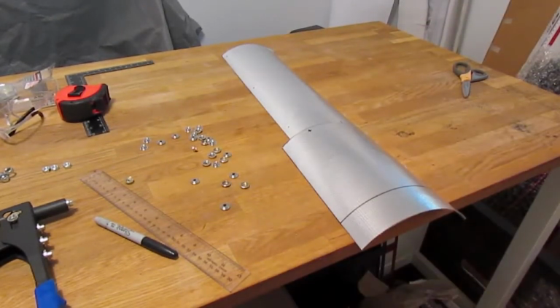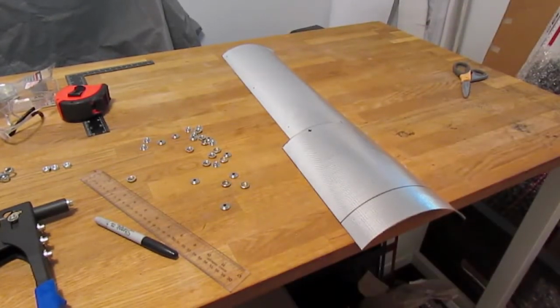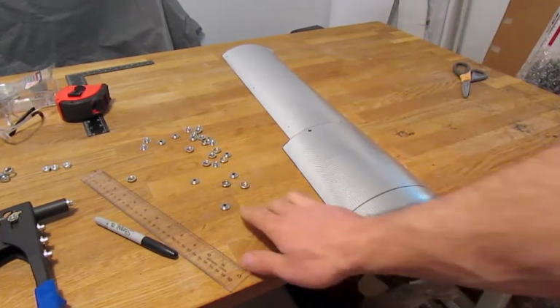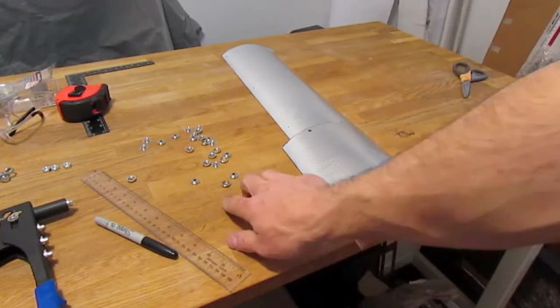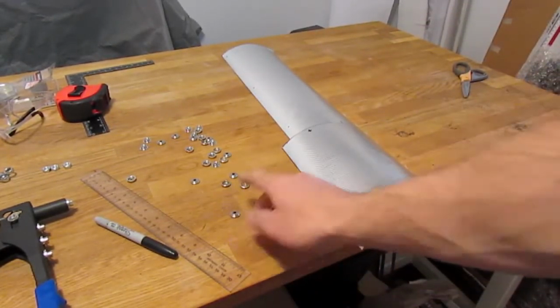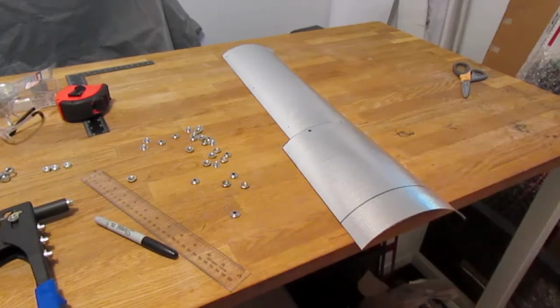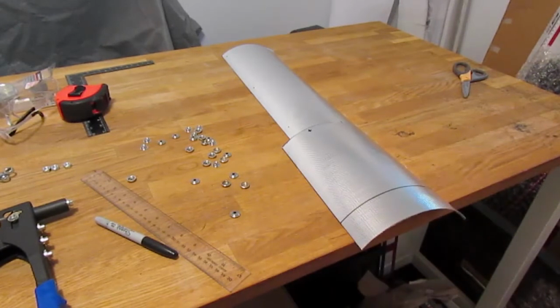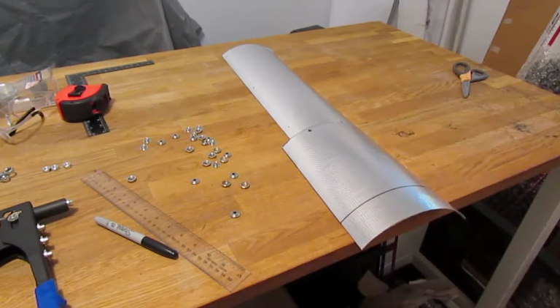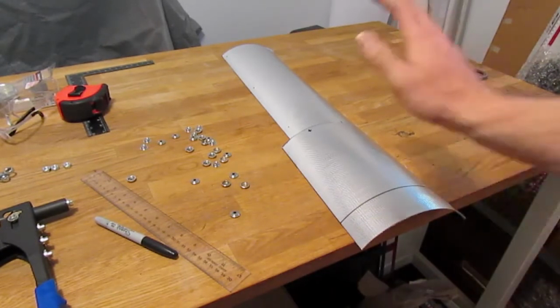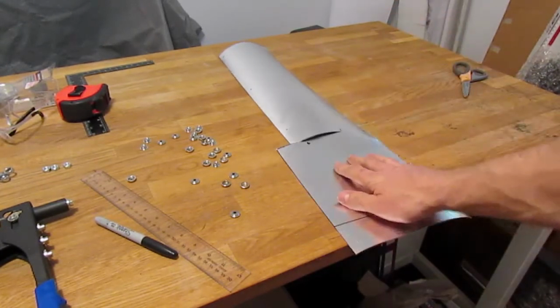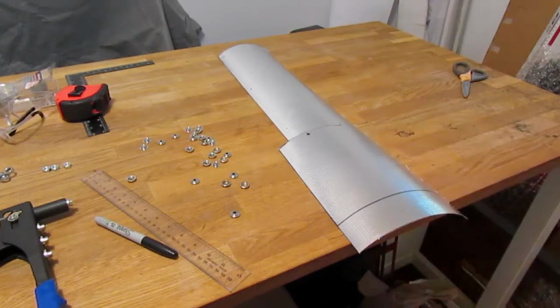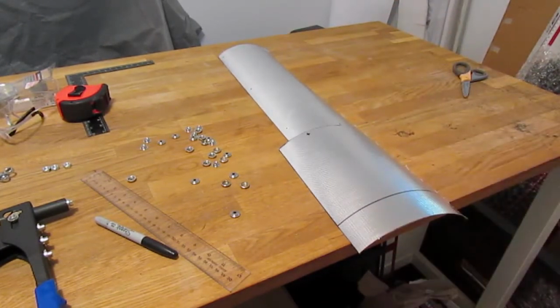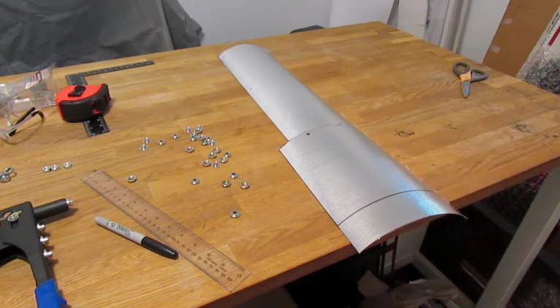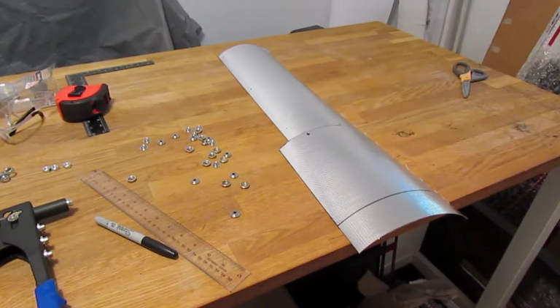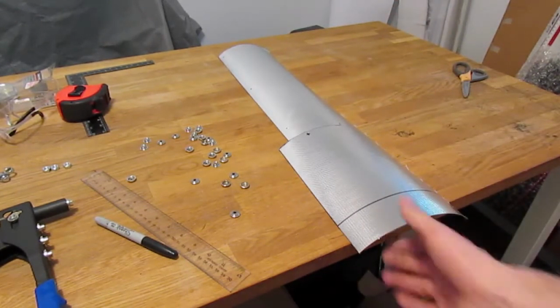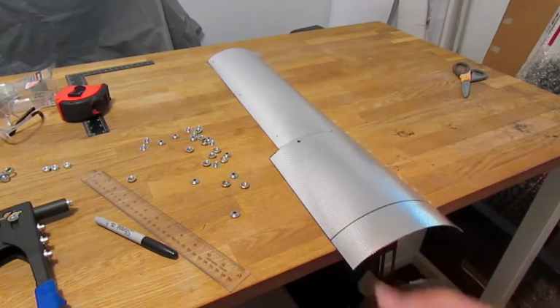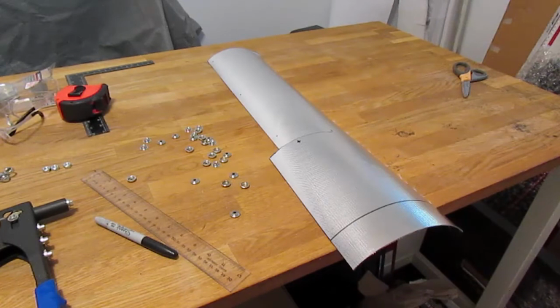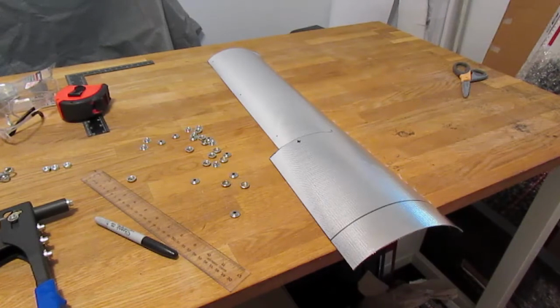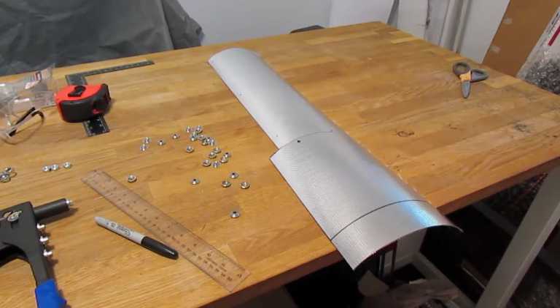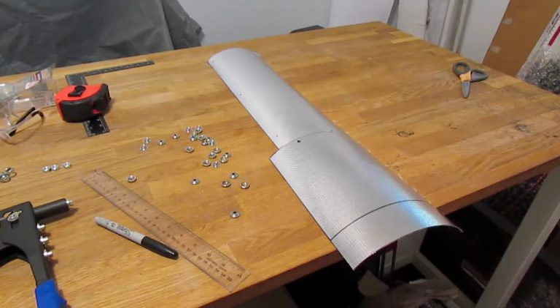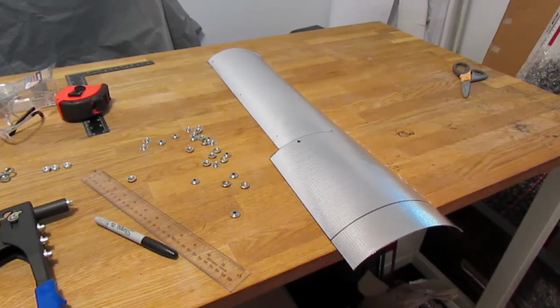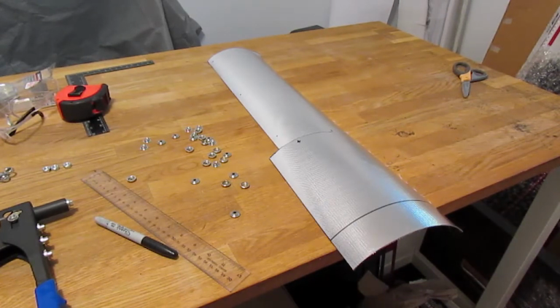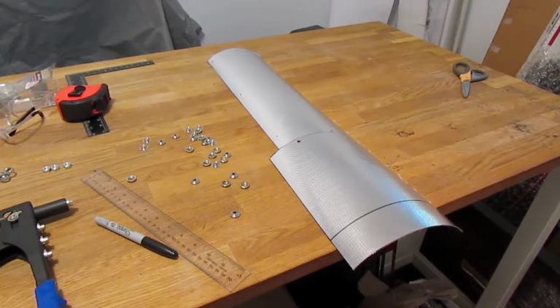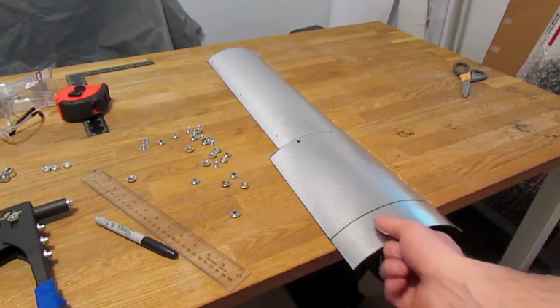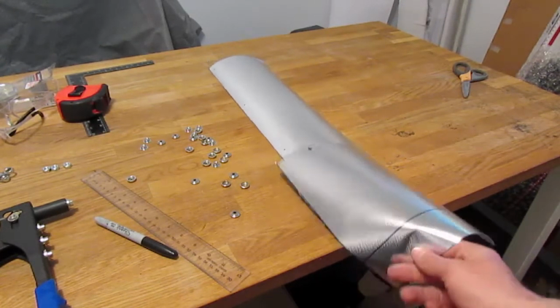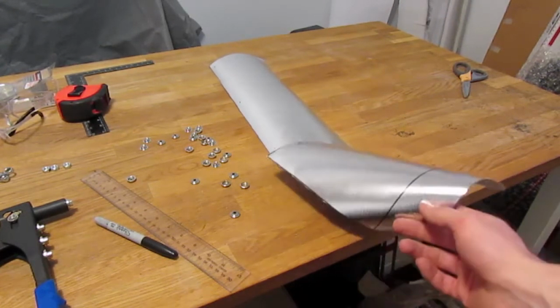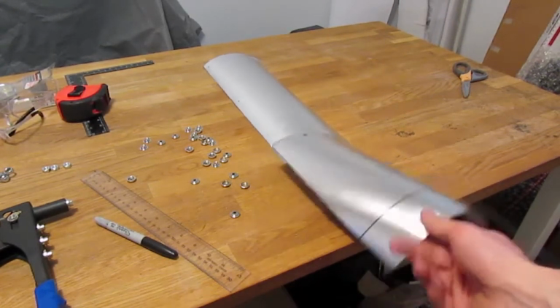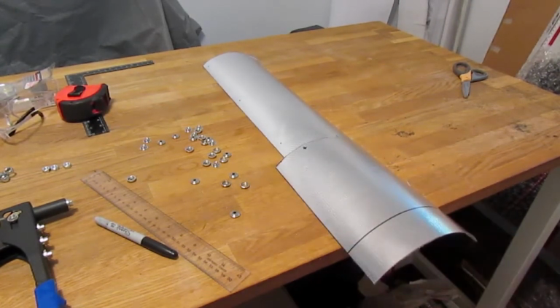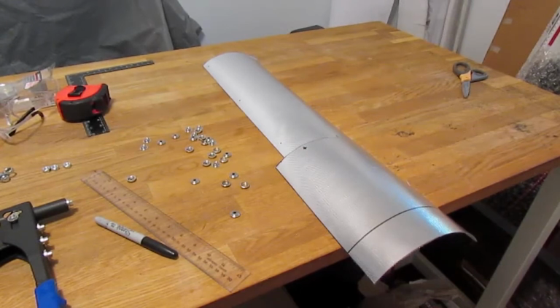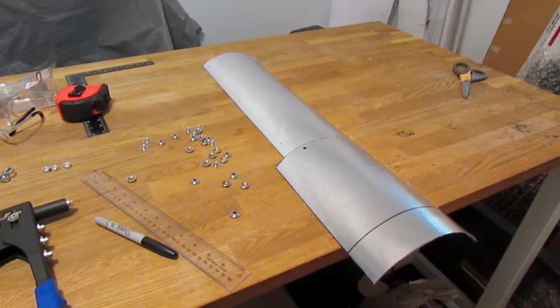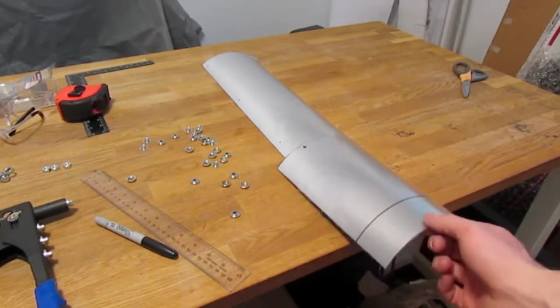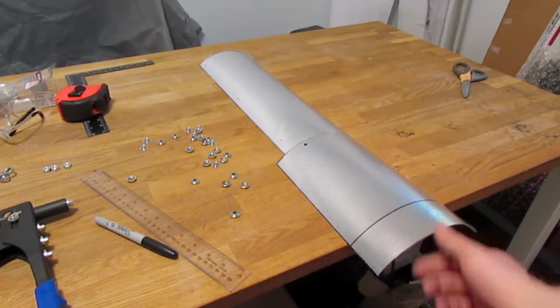These are 3/8 inch button snaps, and I've already cut out my template. I want to measure whatever it is that I want to protect from heat, and I'll show you how to use the button snaps to make this thing a removable heat shield.